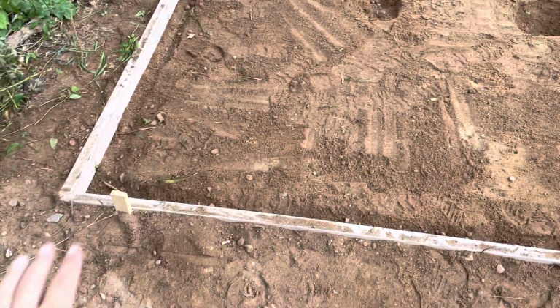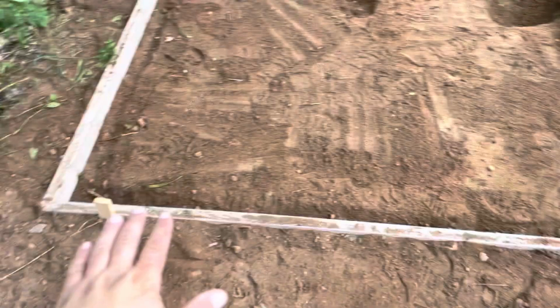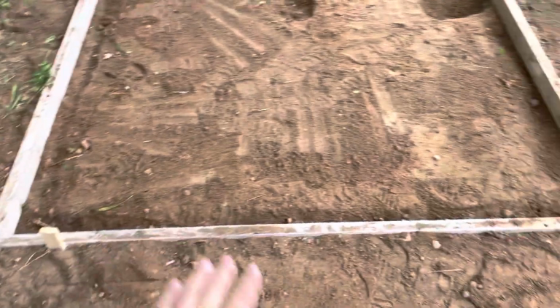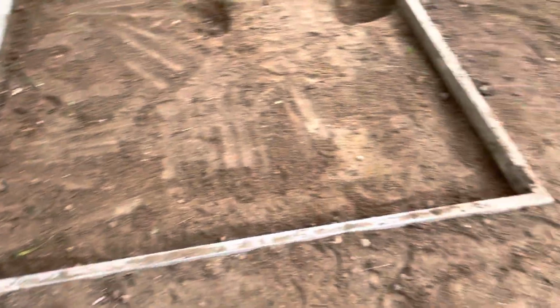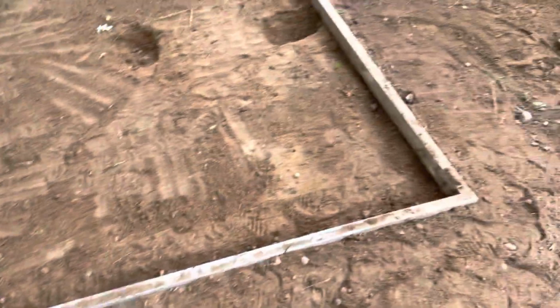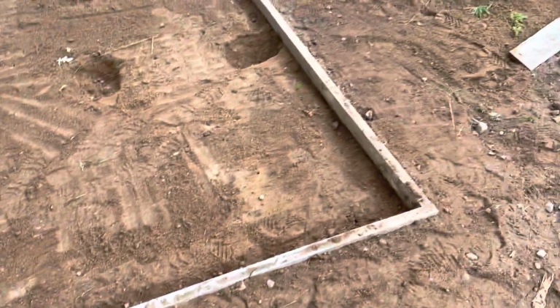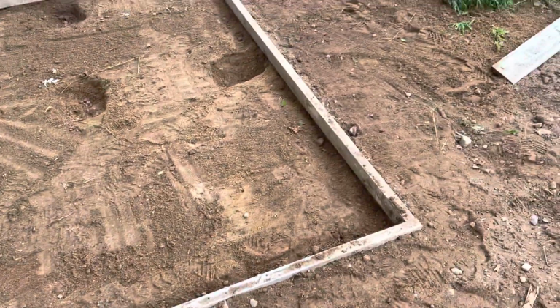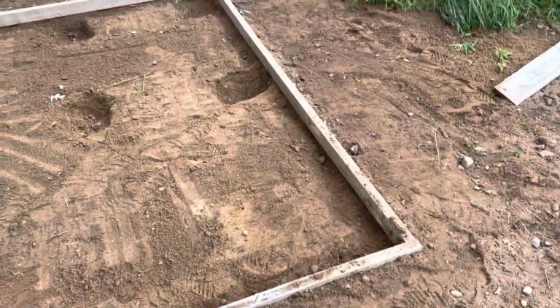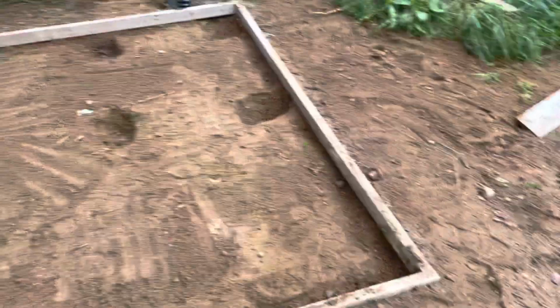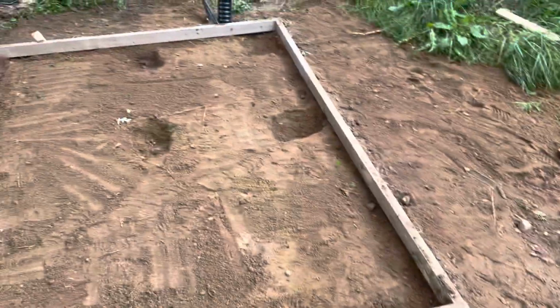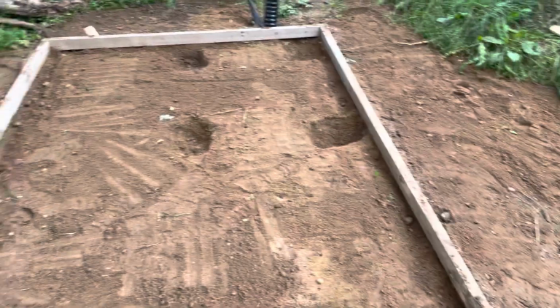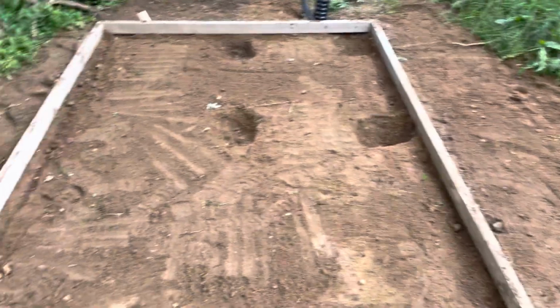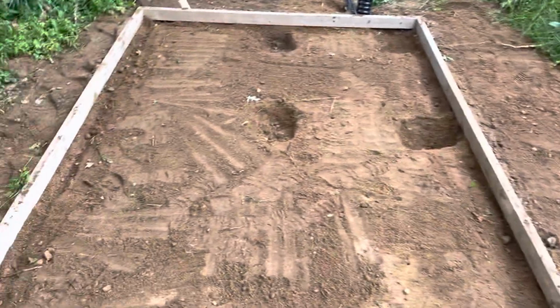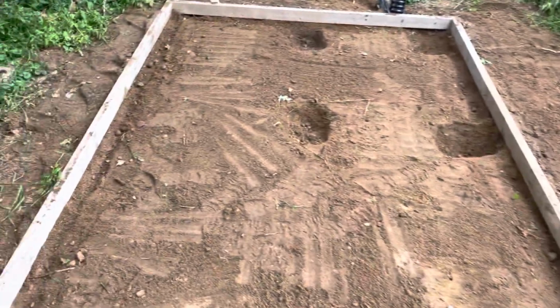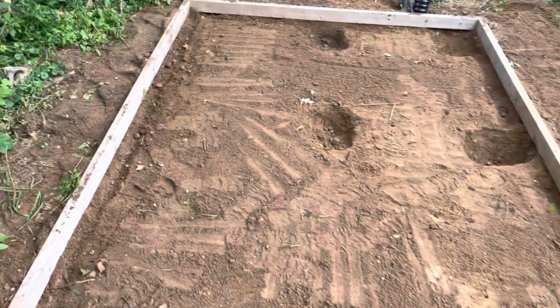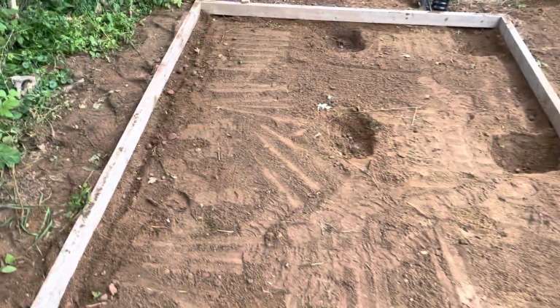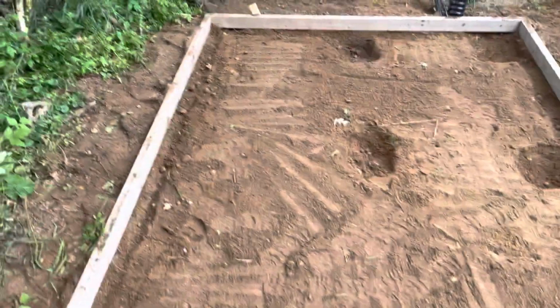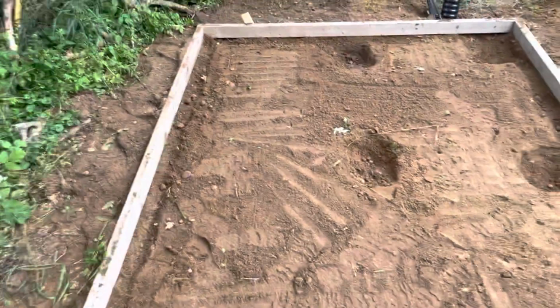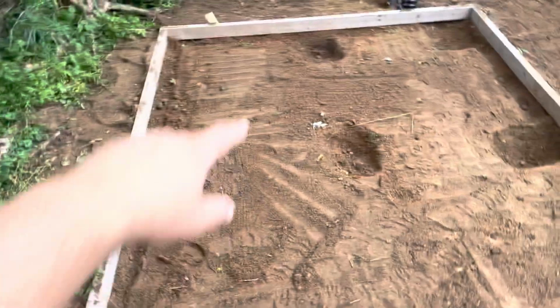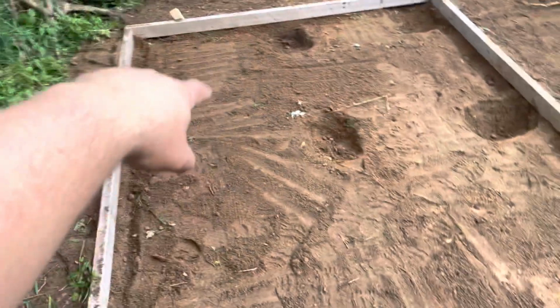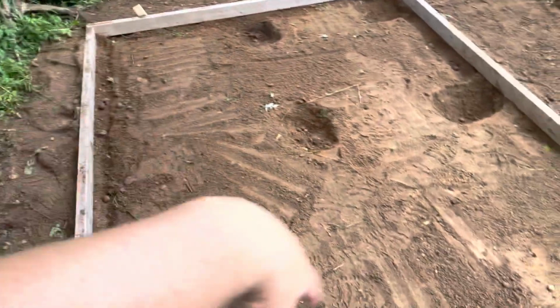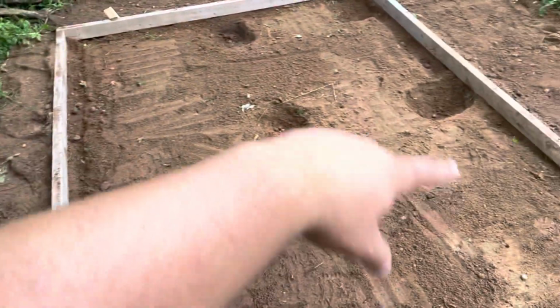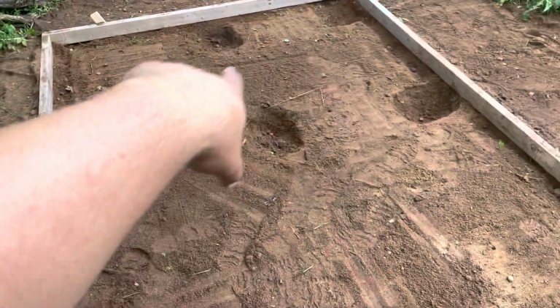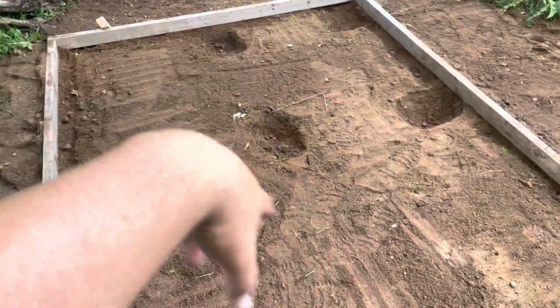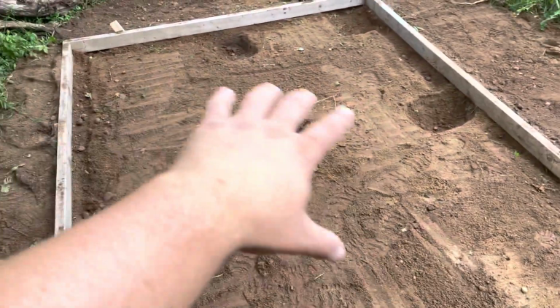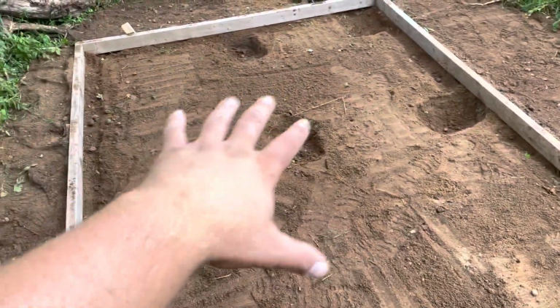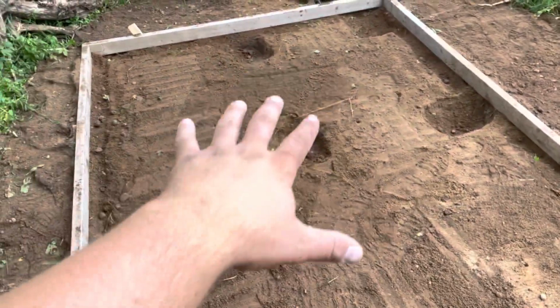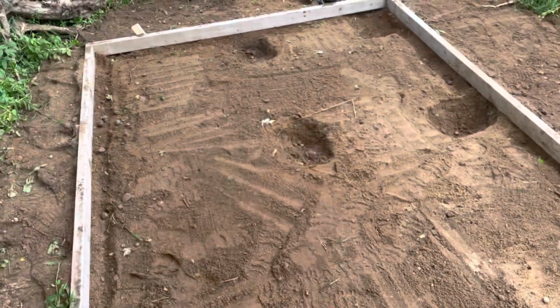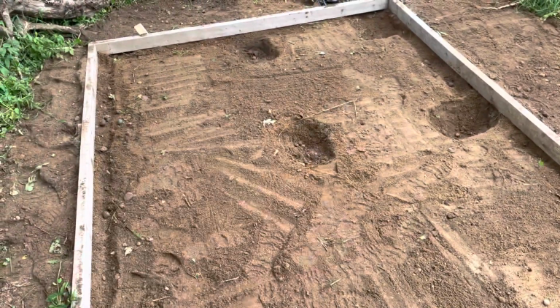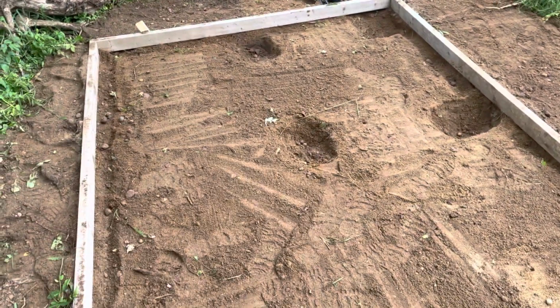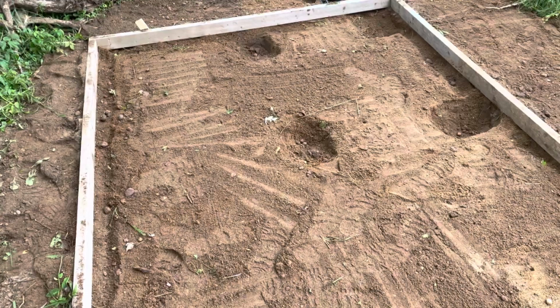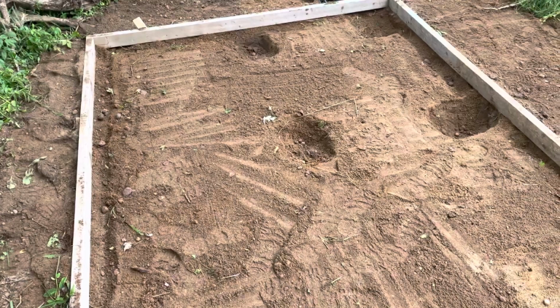Got leveled out around the outside kind of roughly, so as soon as we get concrete we'll pour this. I'm still going to cut a piece of metal — the cattle panel or something — to stick in here just to strengthen the pad.